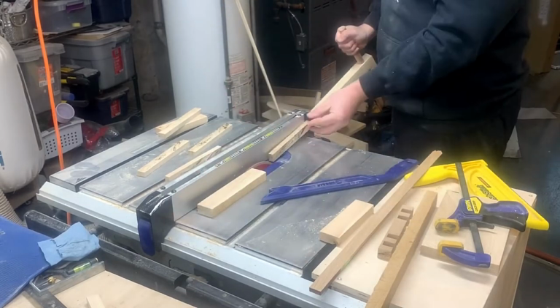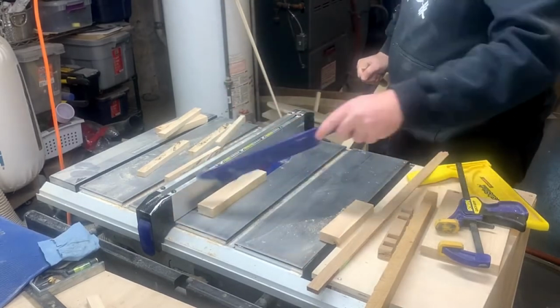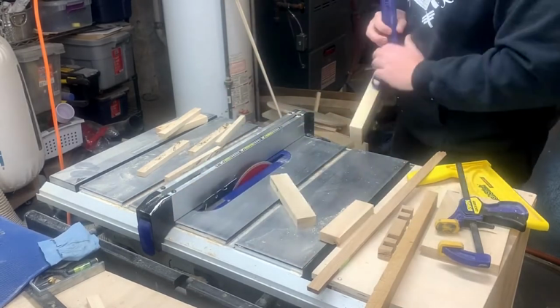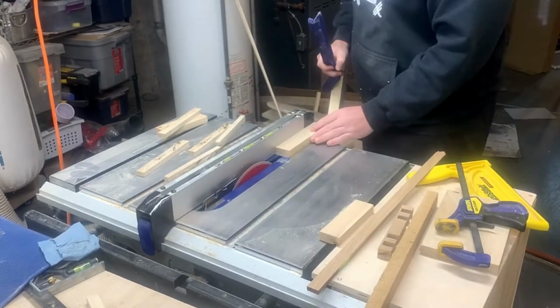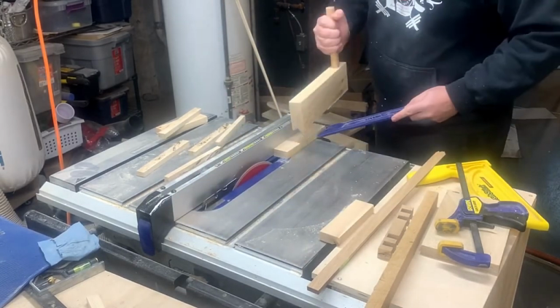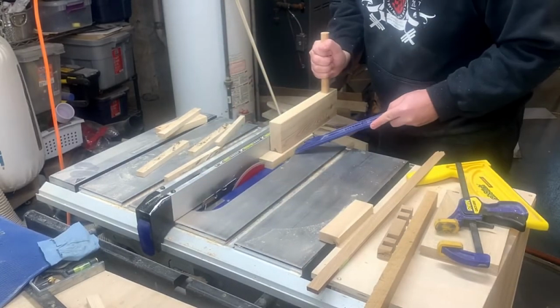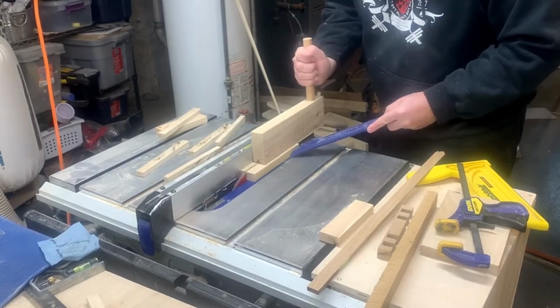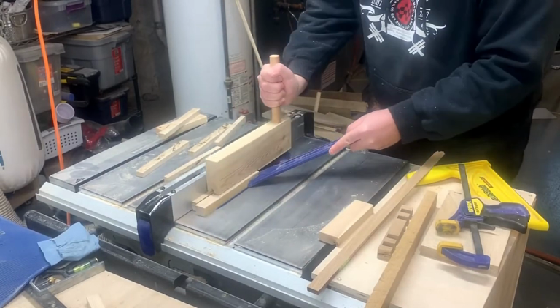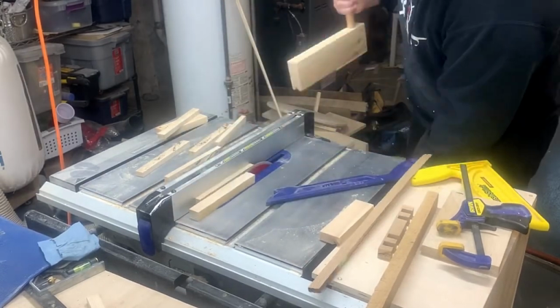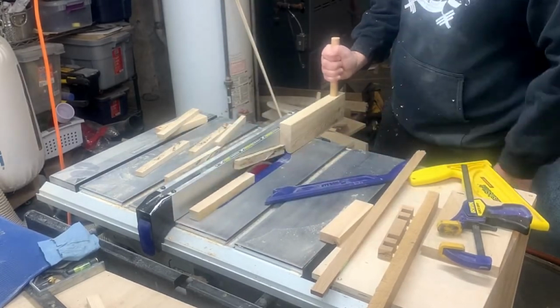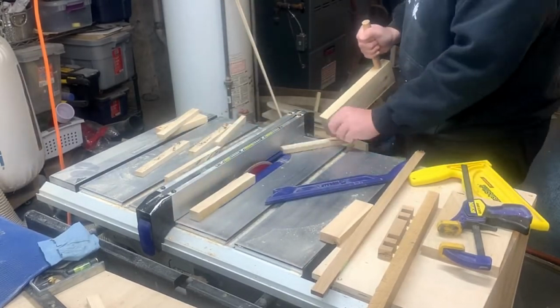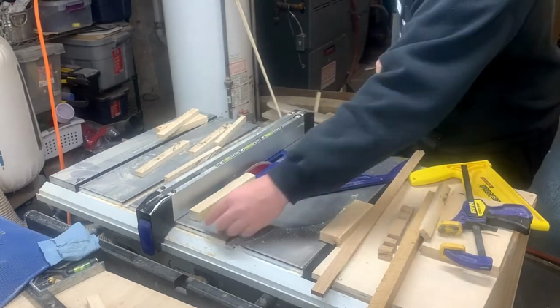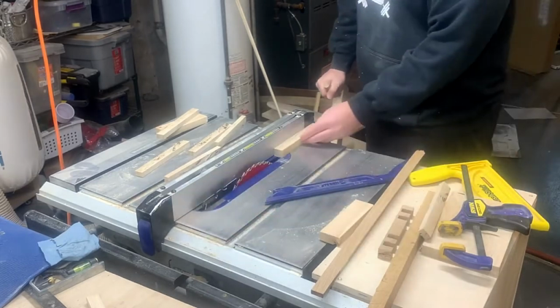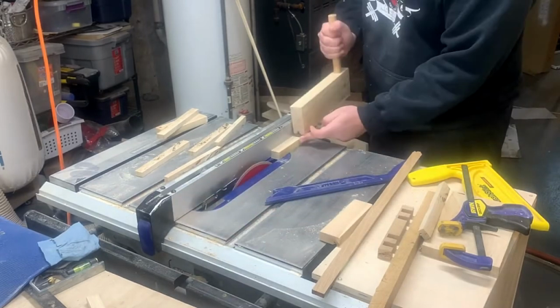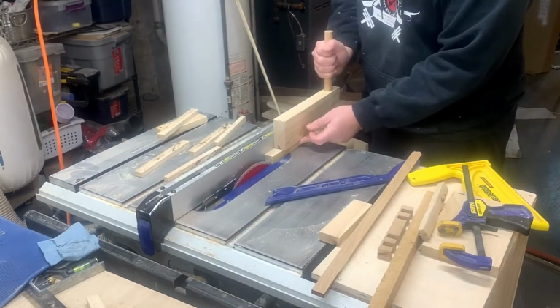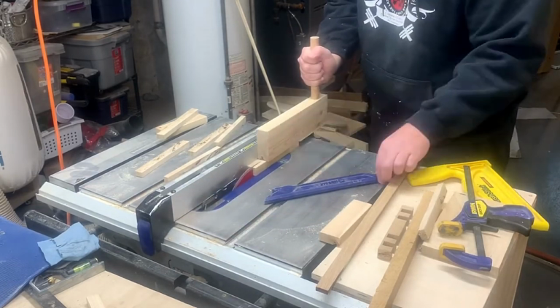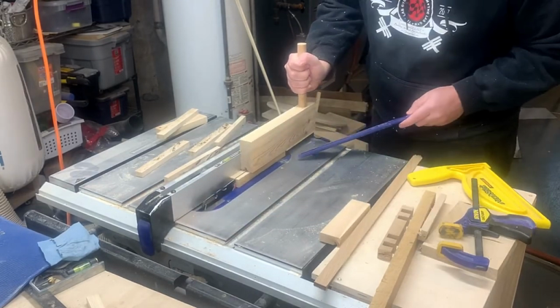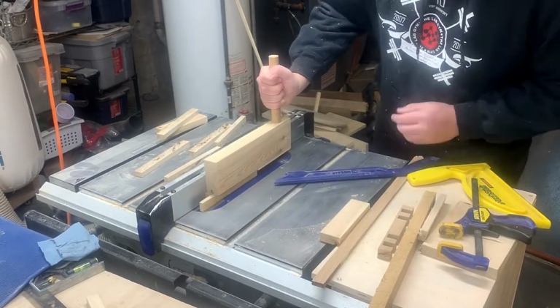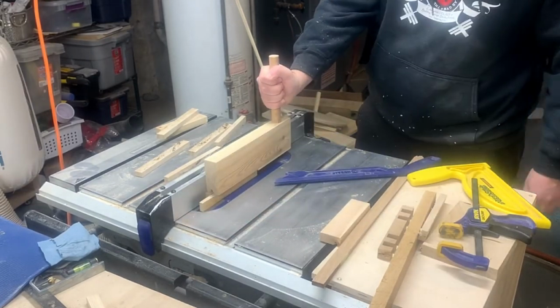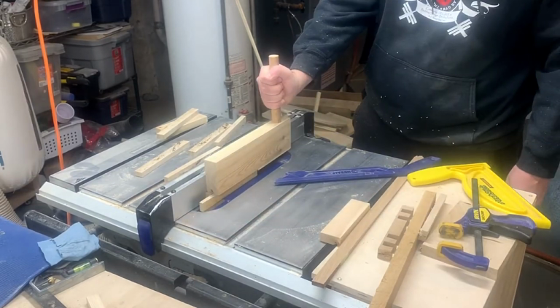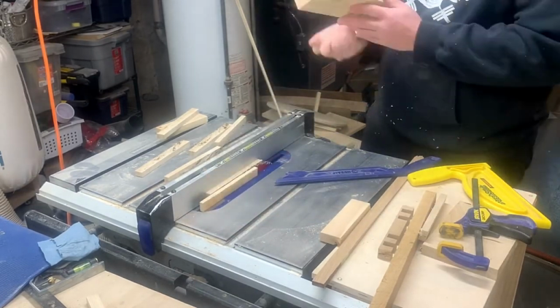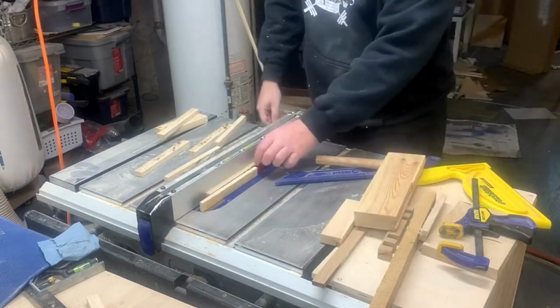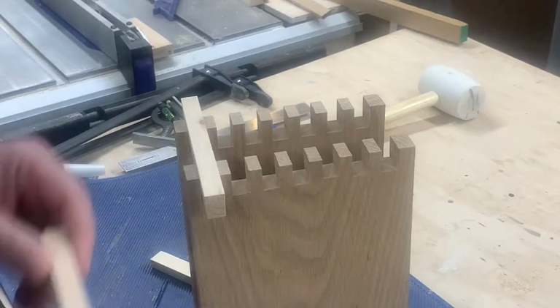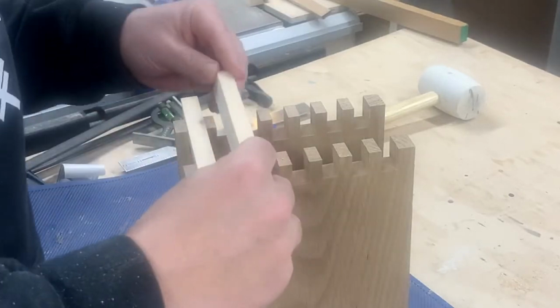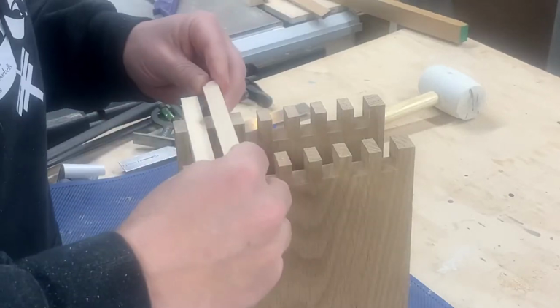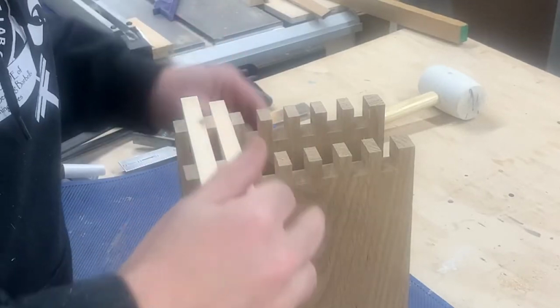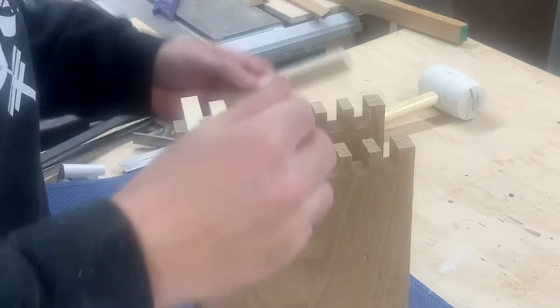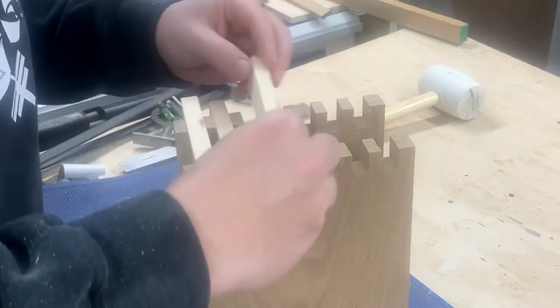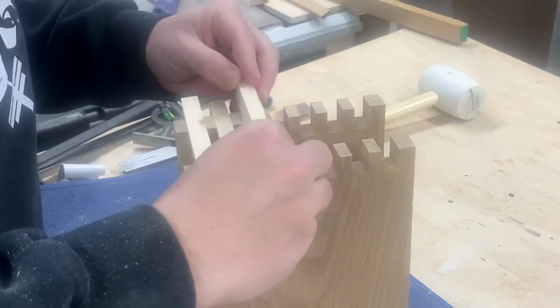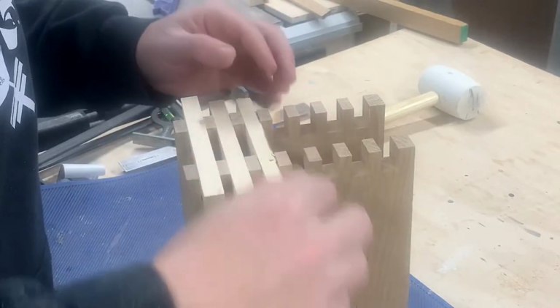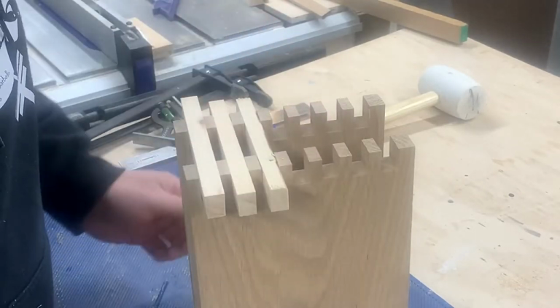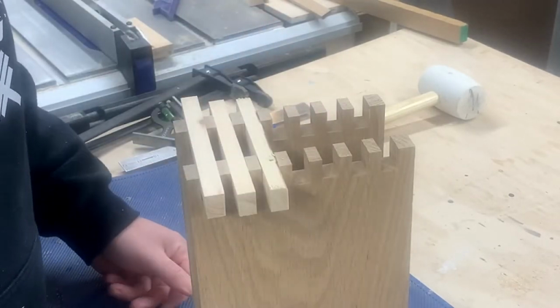For the last step before glue-up, I needed to cut some half-inch strips to create the slots to insert the knives. I cut out a few pieces just to test it out — I probably should have made the slots a little more narrow, but this will work.